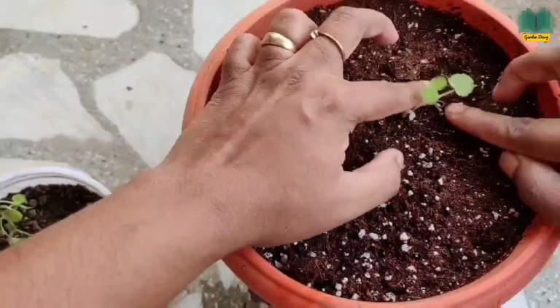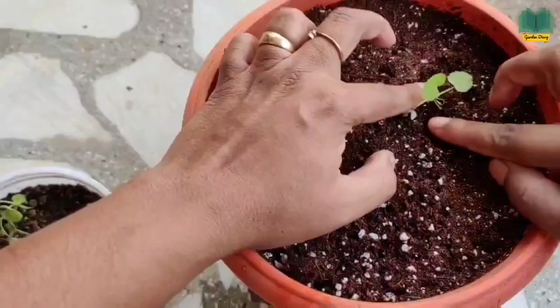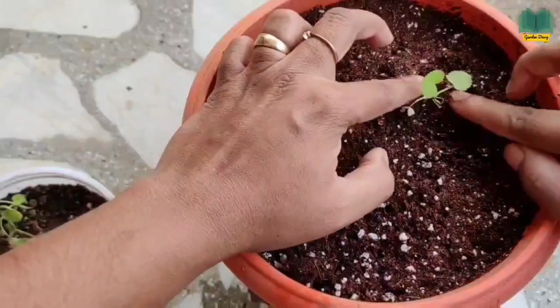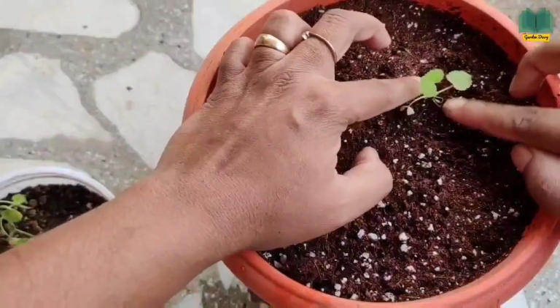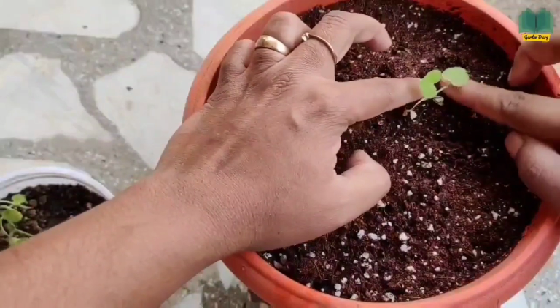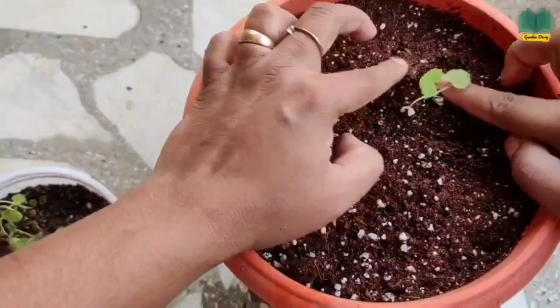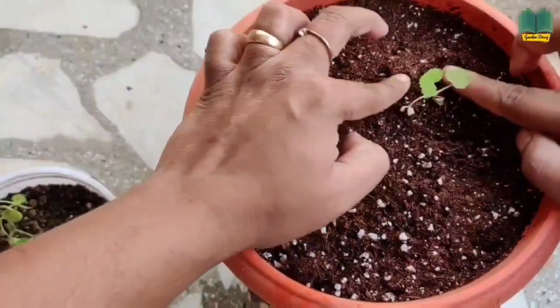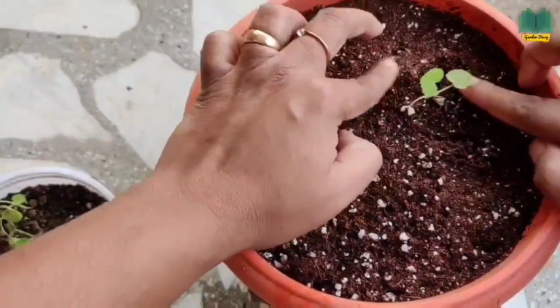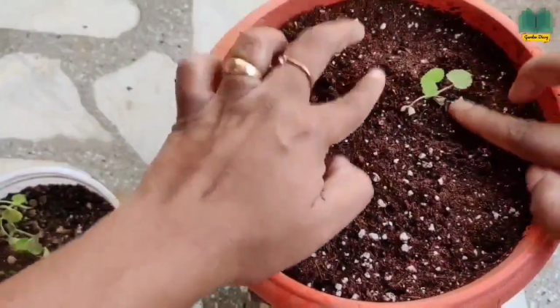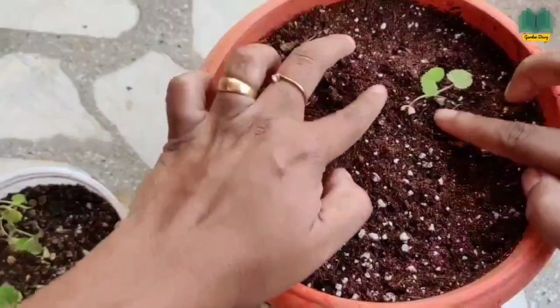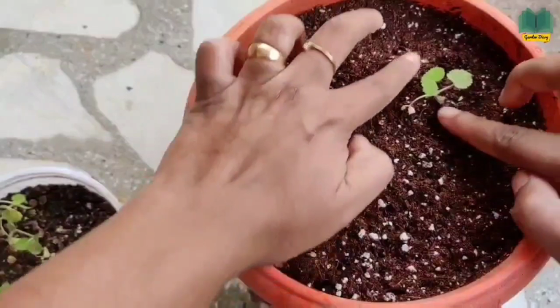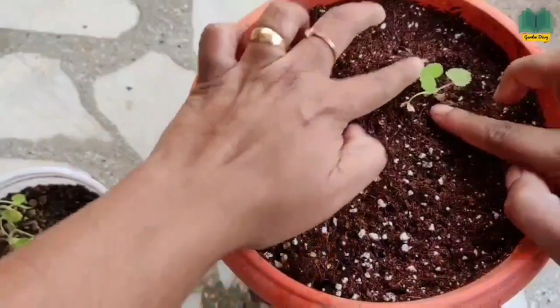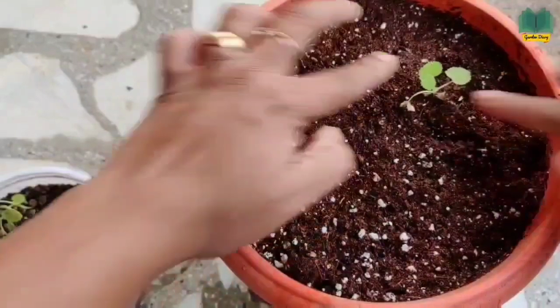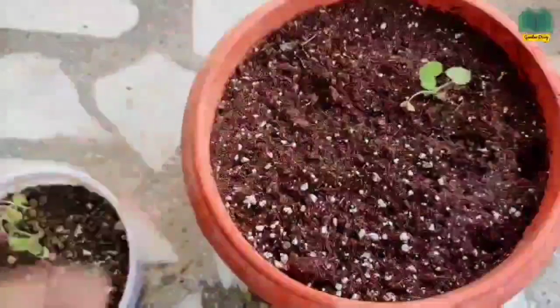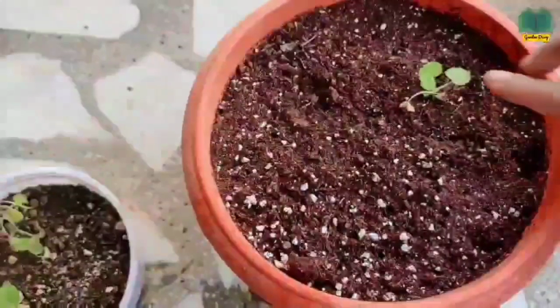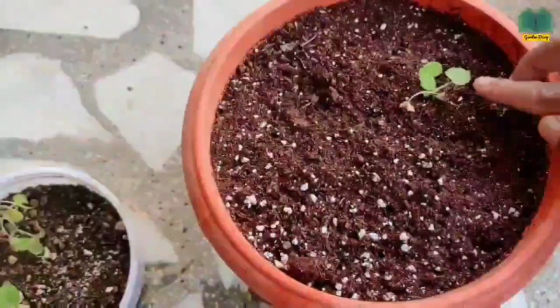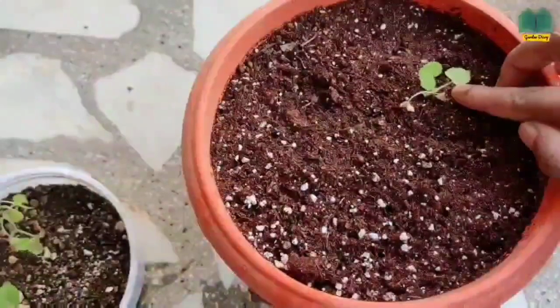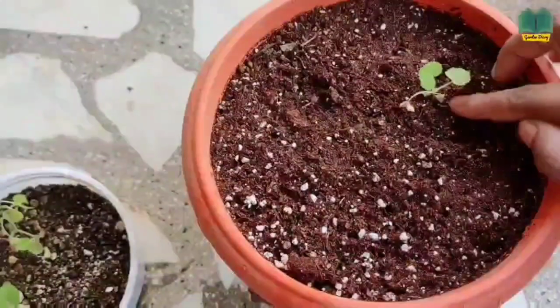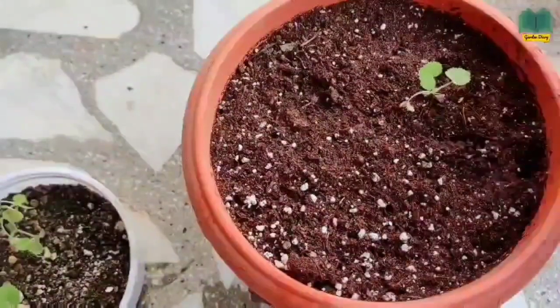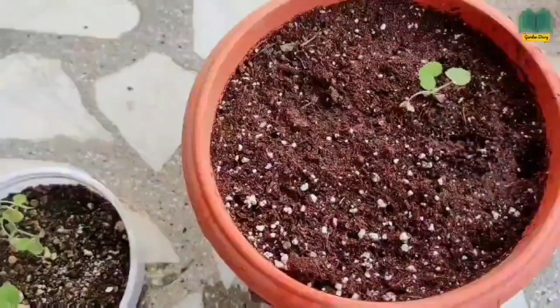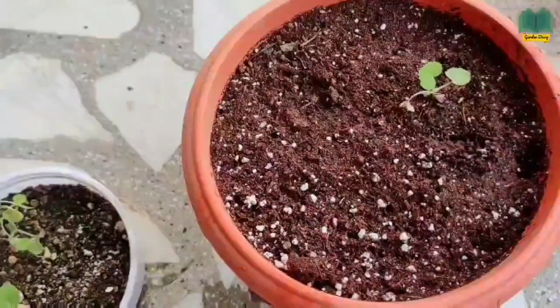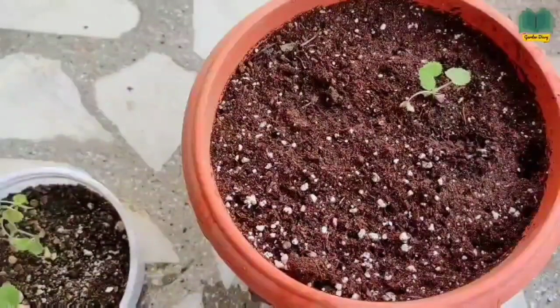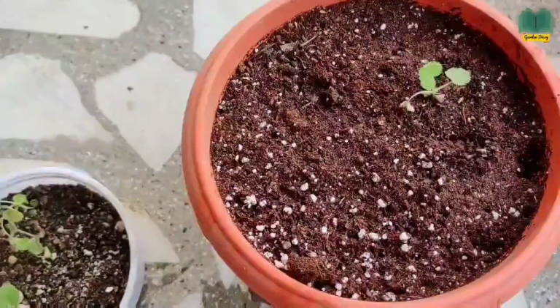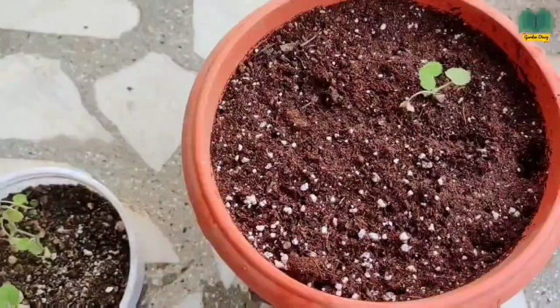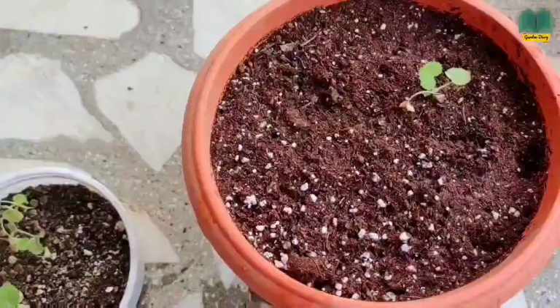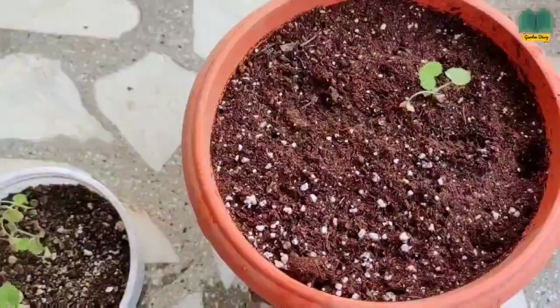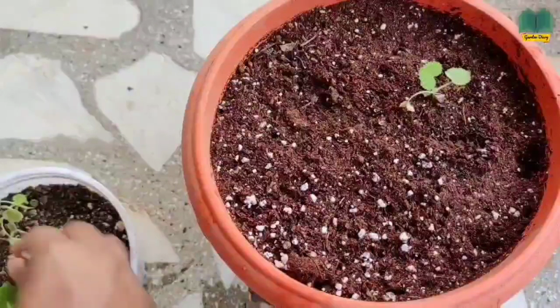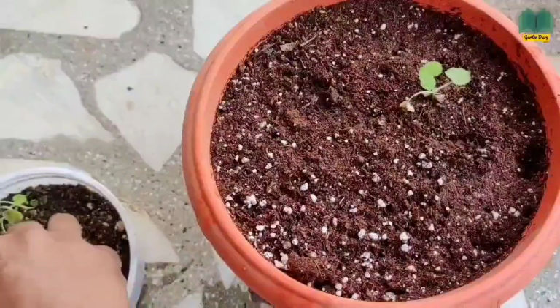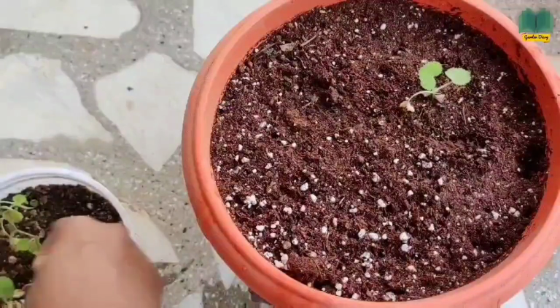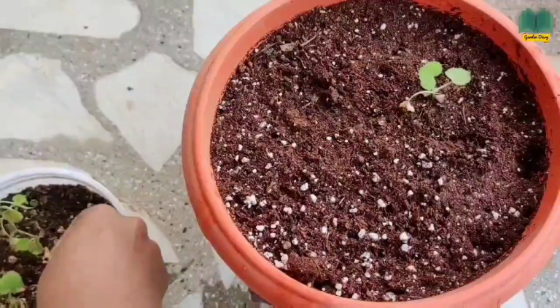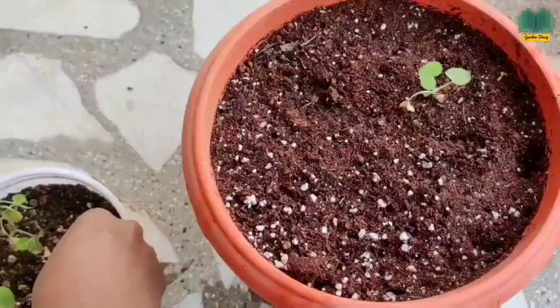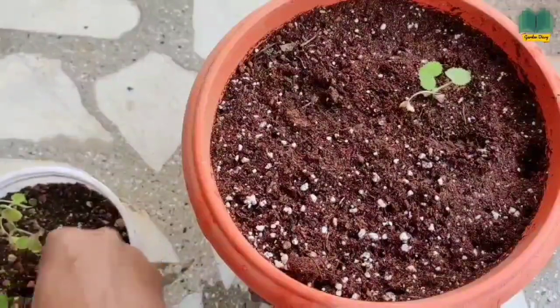This plant likes direct sunlight, so keep the pot in a place where sunlight falls directly on it. Water frequently, whenever it needs.